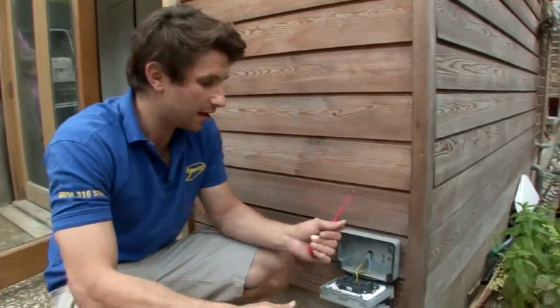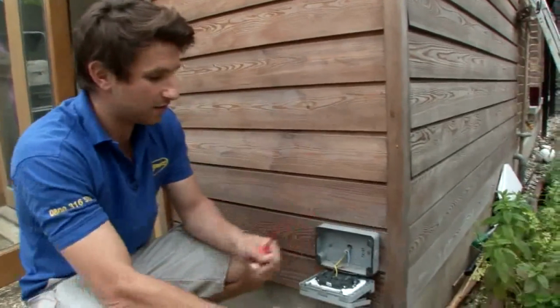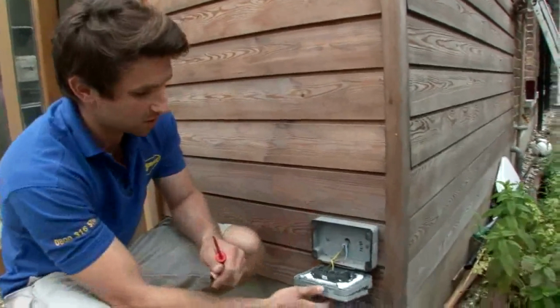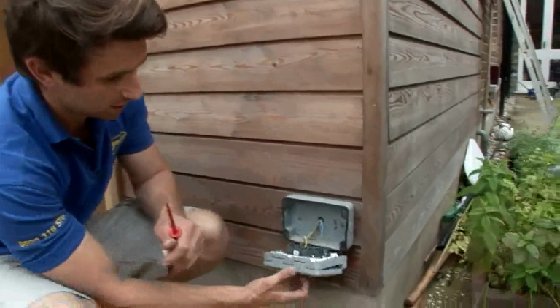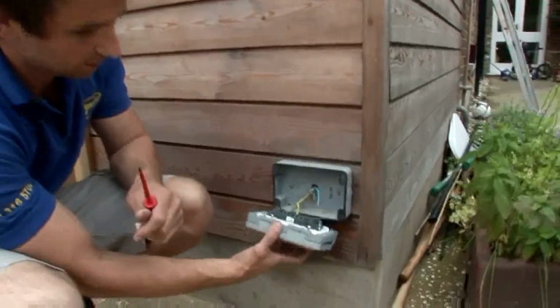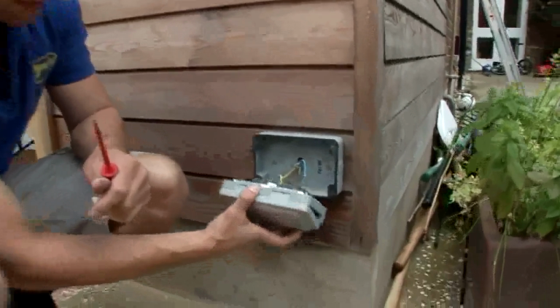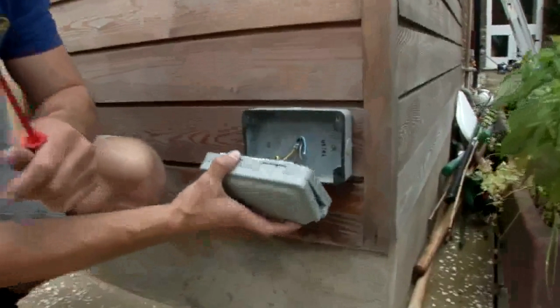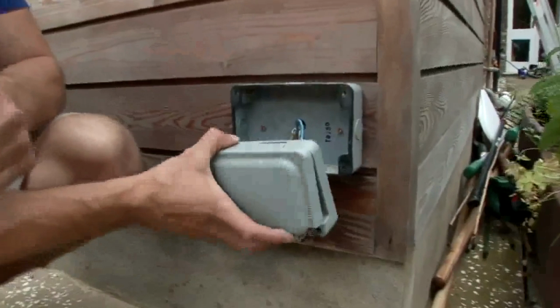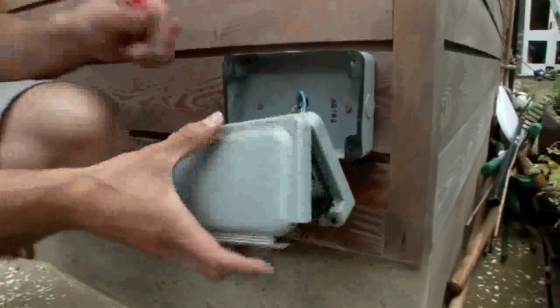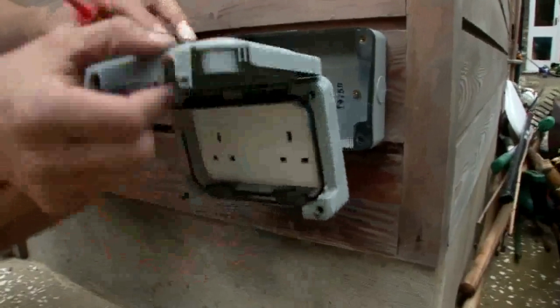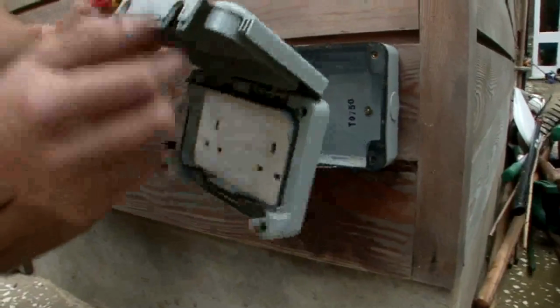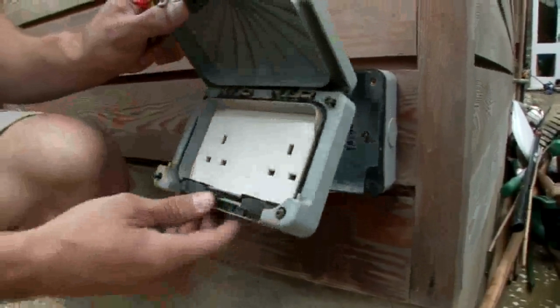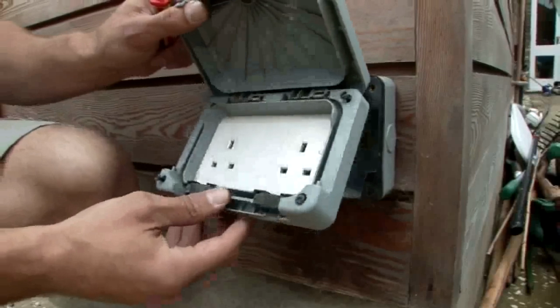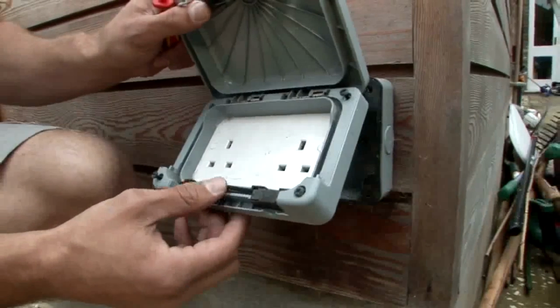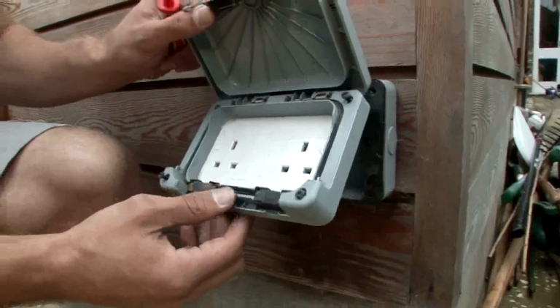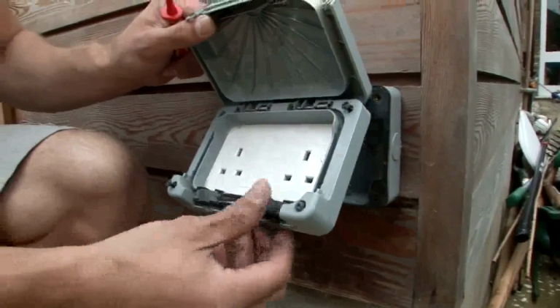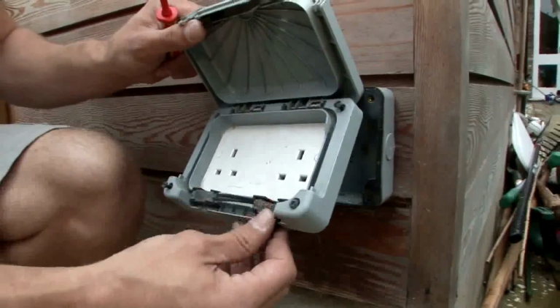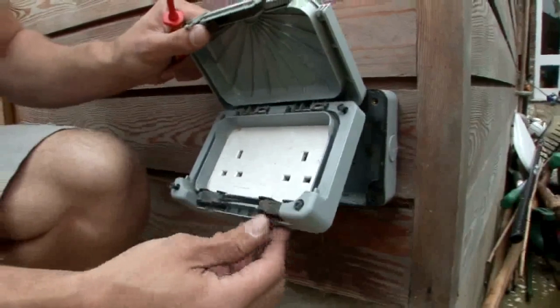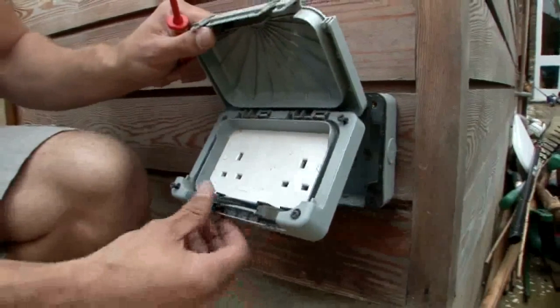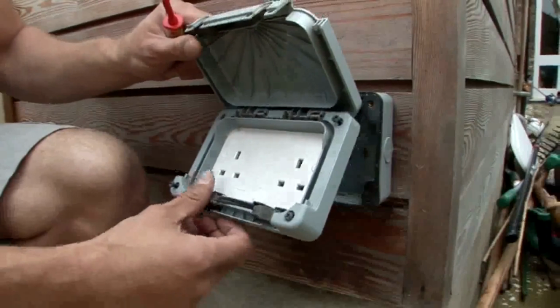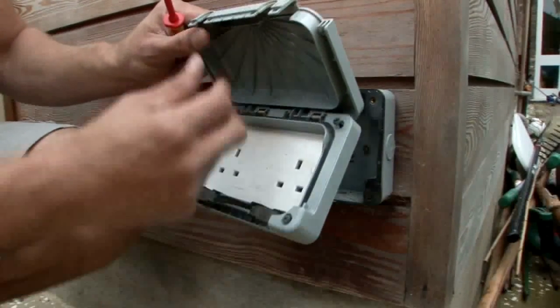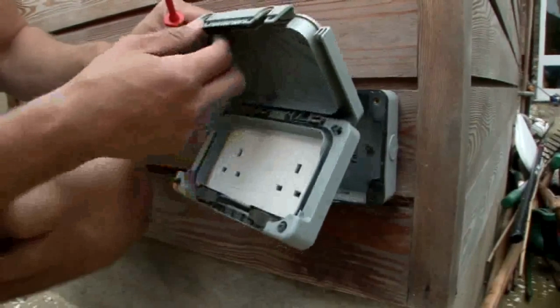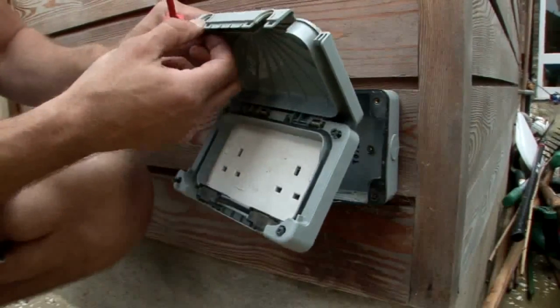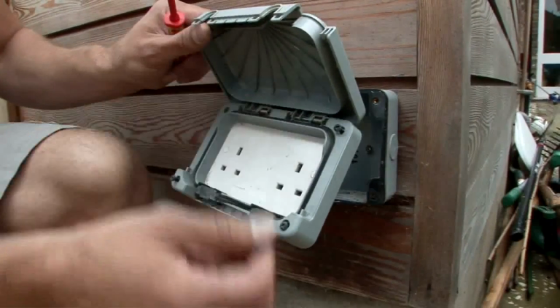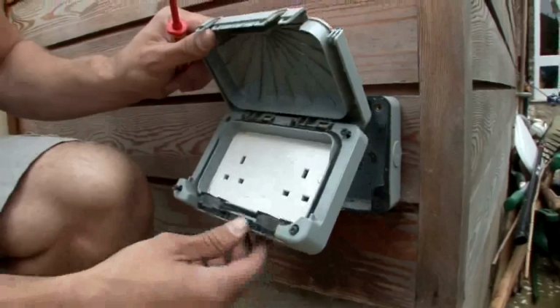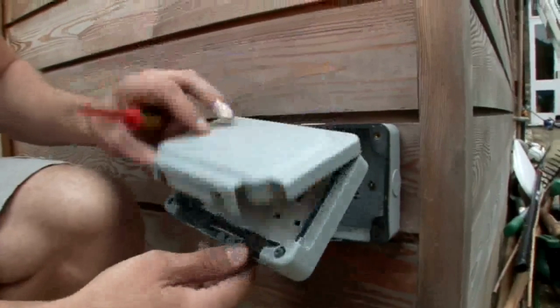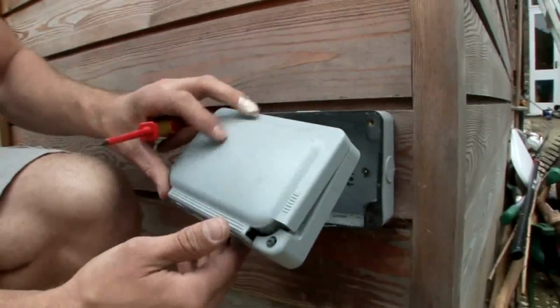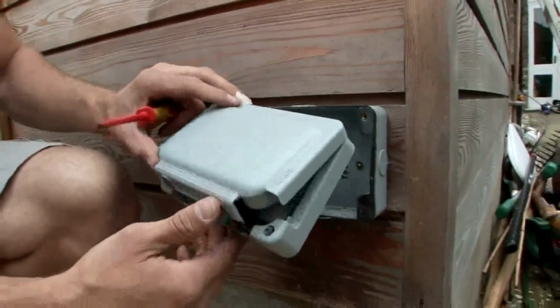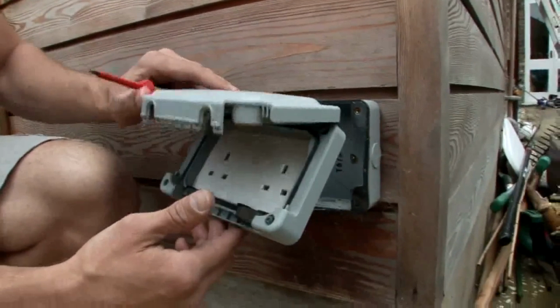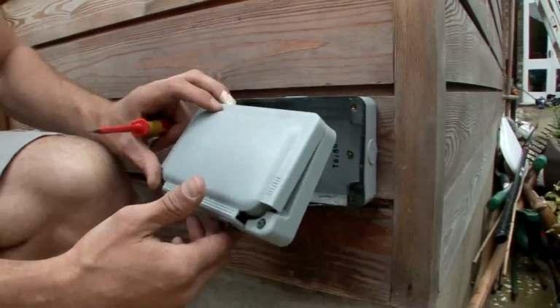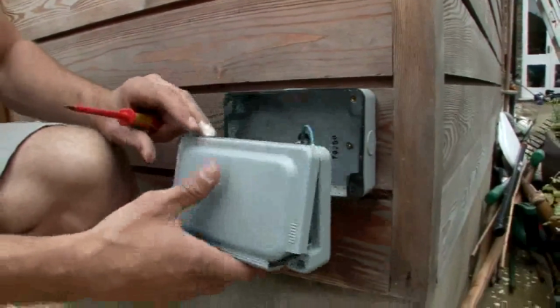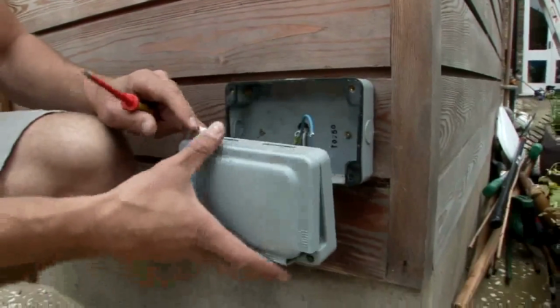Here we have the double socket itself — it's an MK make. It's basically just a double socket that's compatible with going outside. You've got the rubber pieces there that protect the cables and stuff when the front cover is locked.